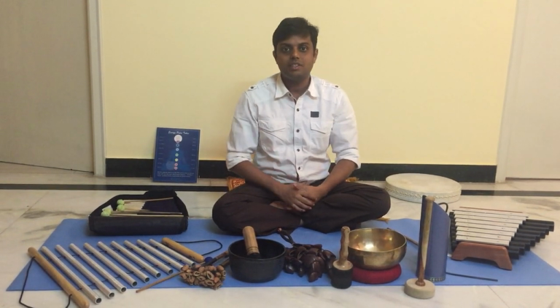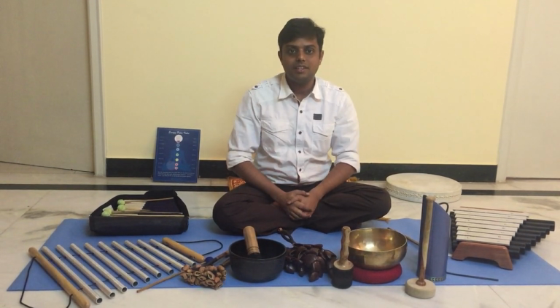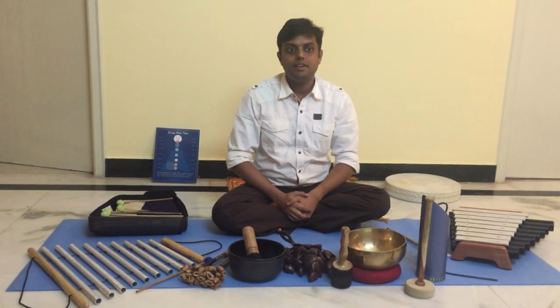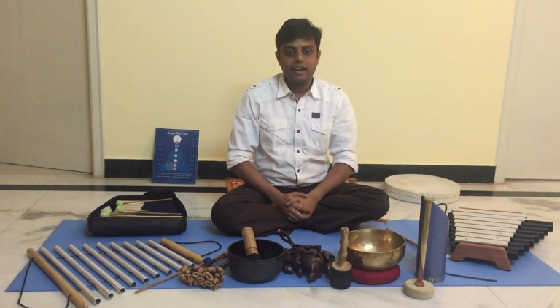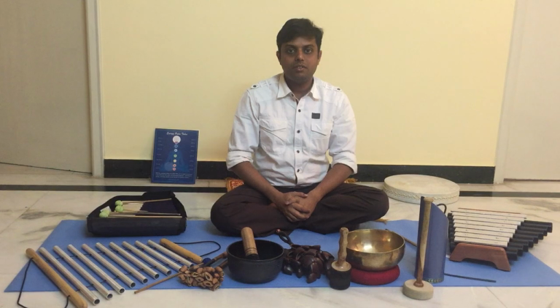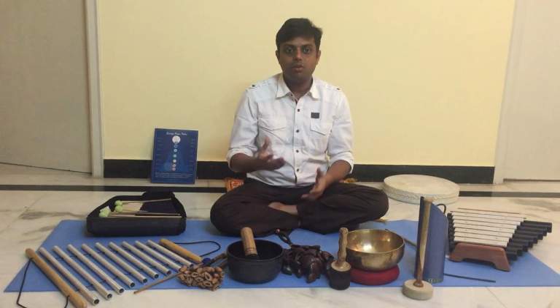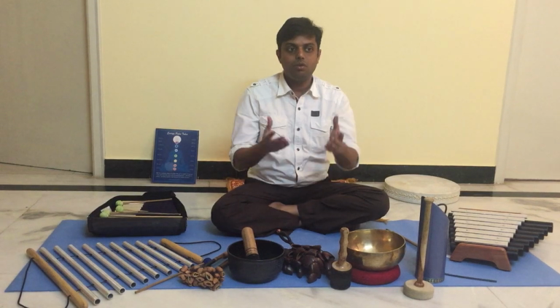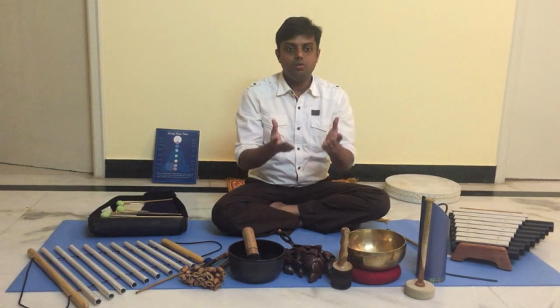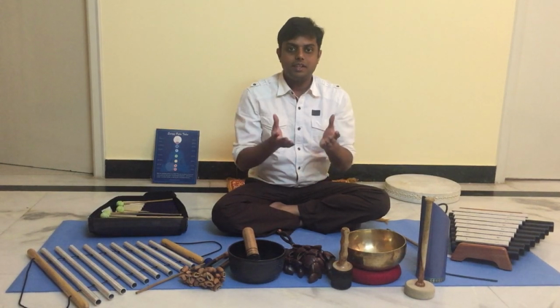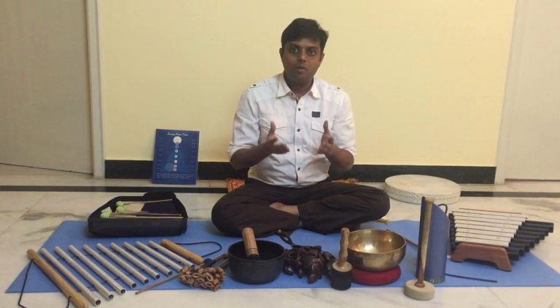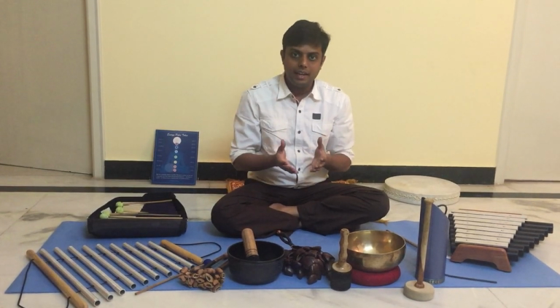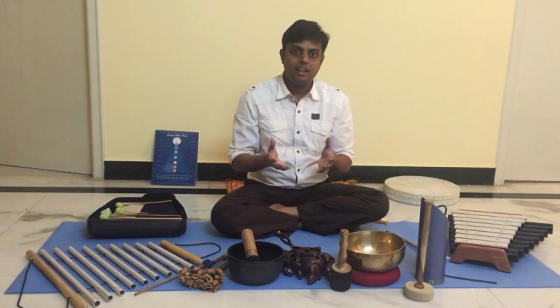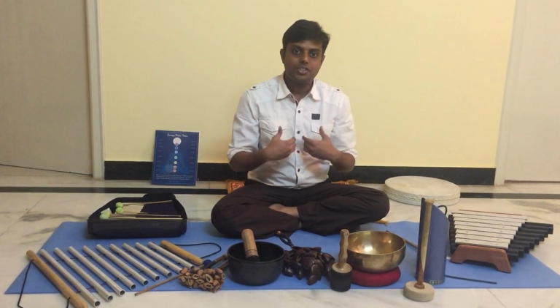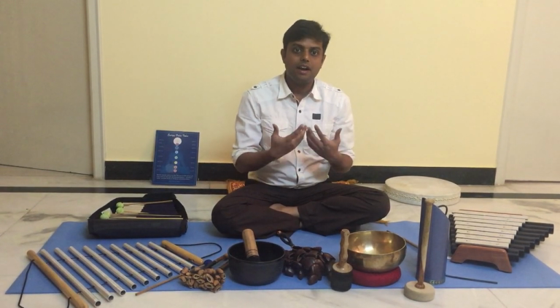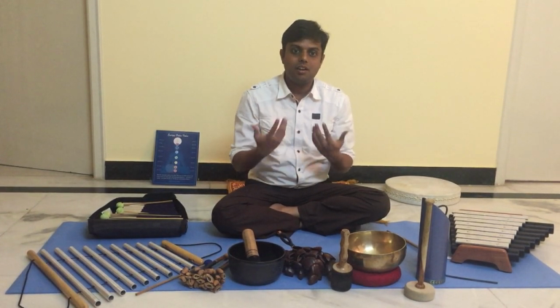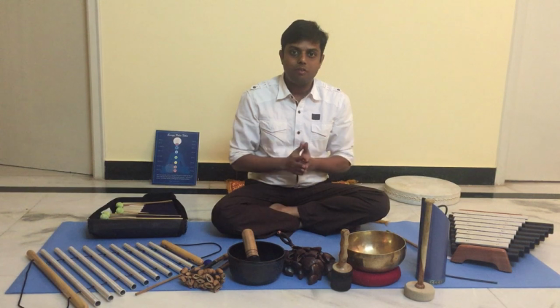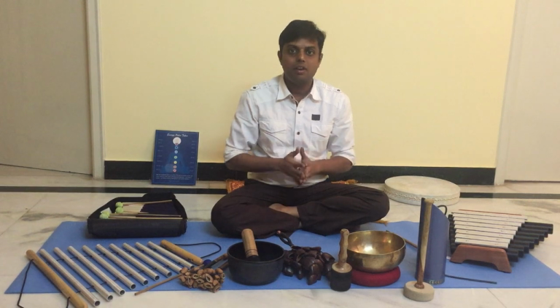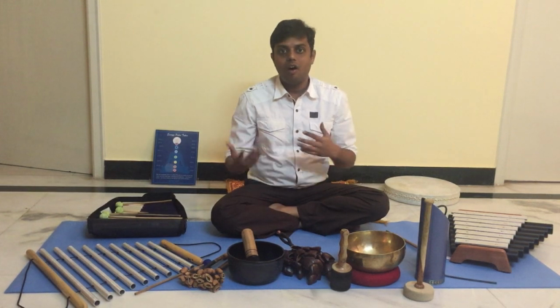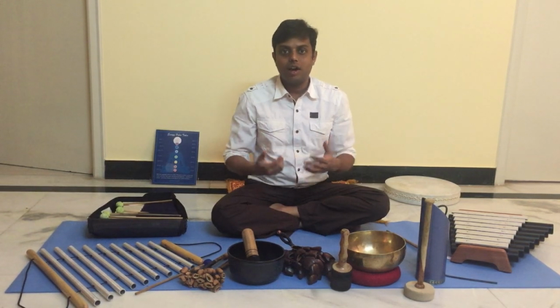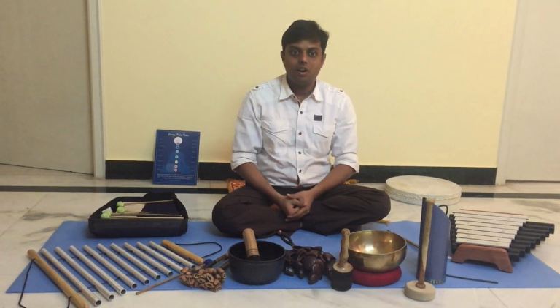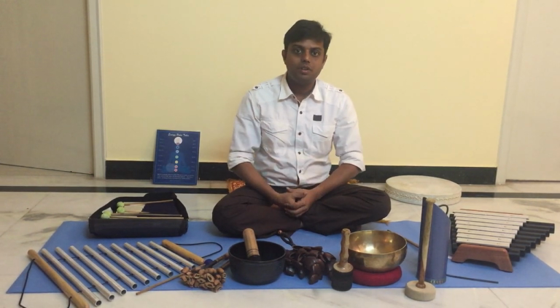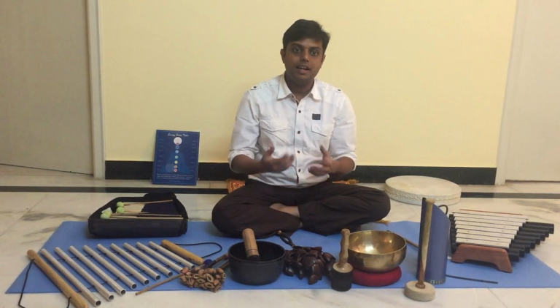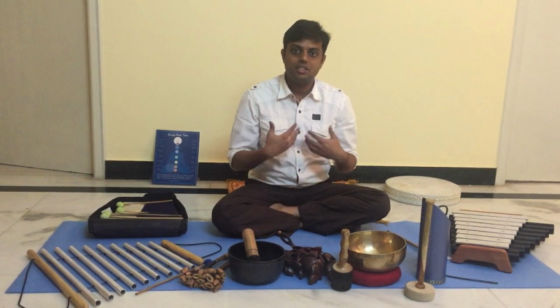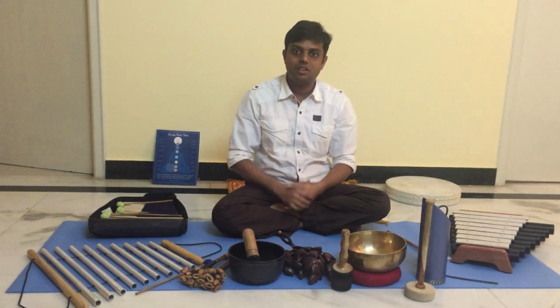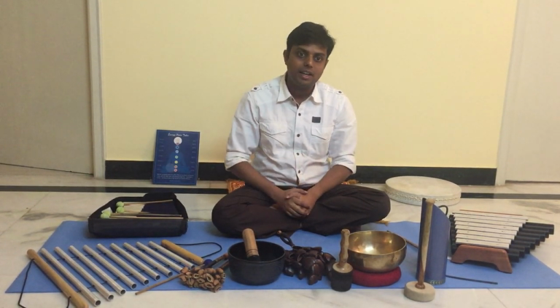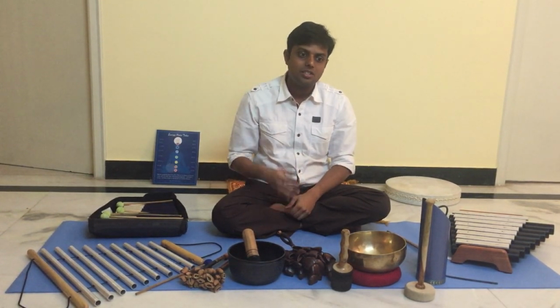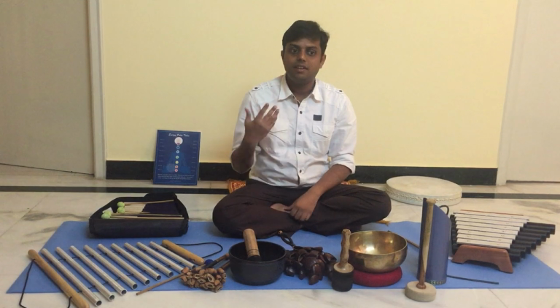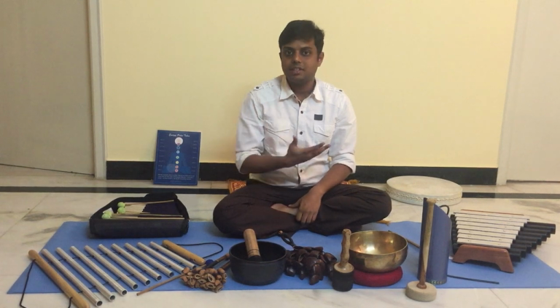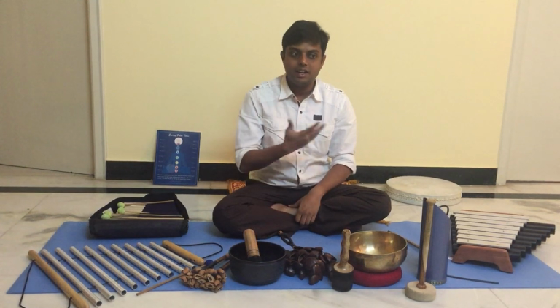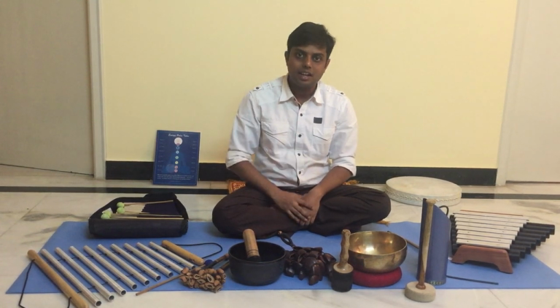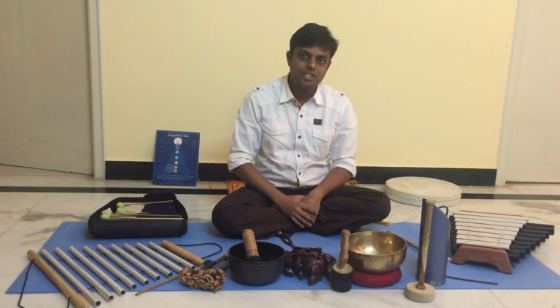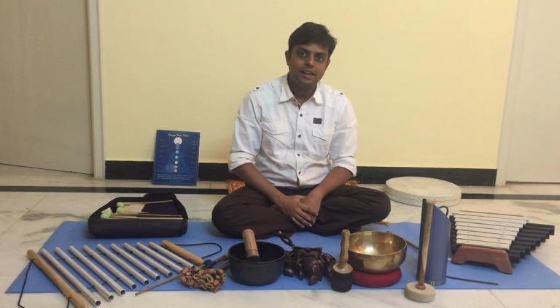I specialize in training how to do Tibetan singing bowl healing for self, others and a group of people. I also do group sound healing sessions, personal sound healing sessions, and personal energy healing consultation as well.